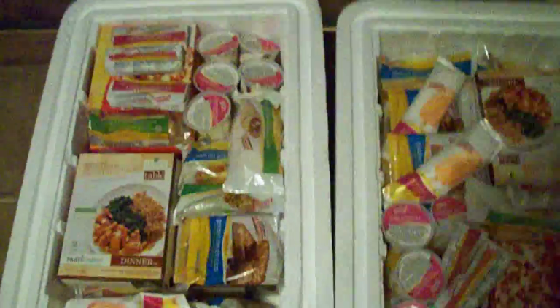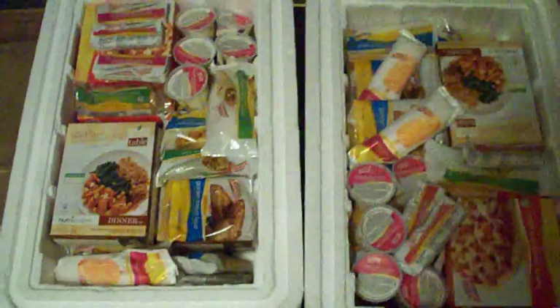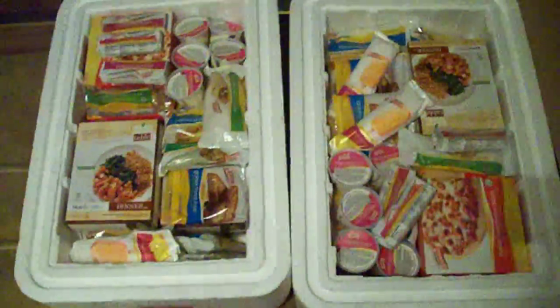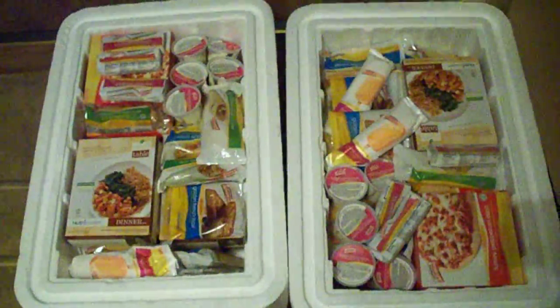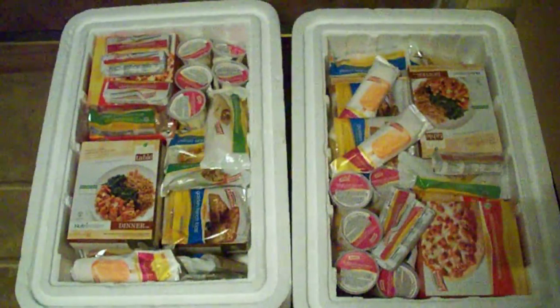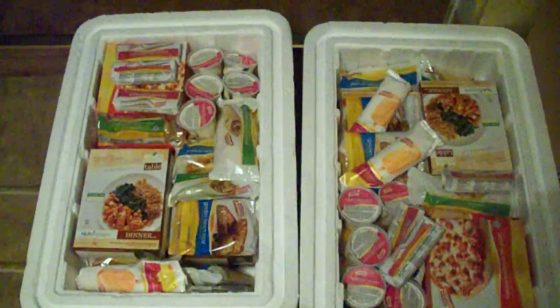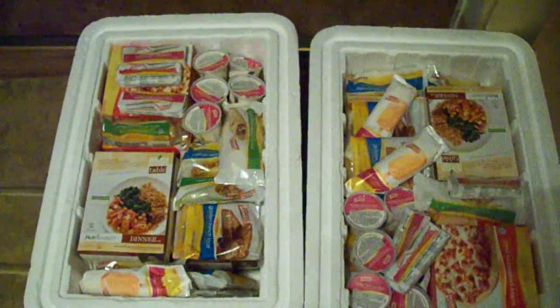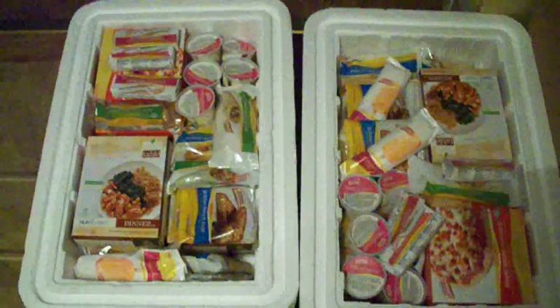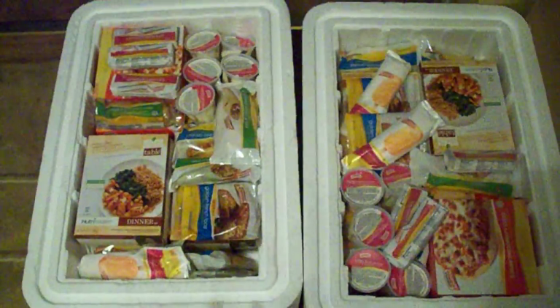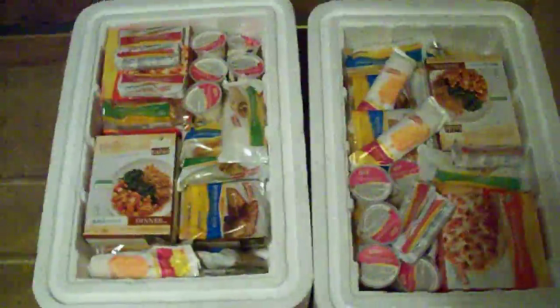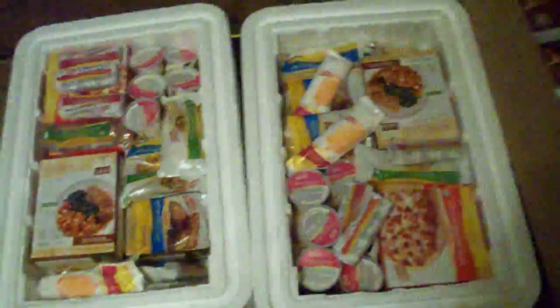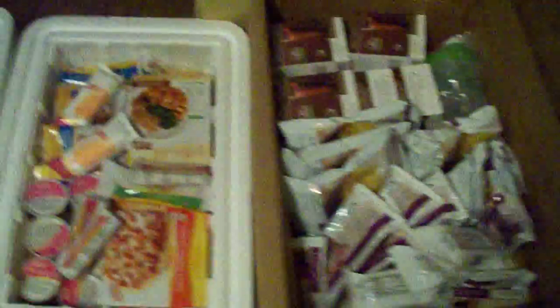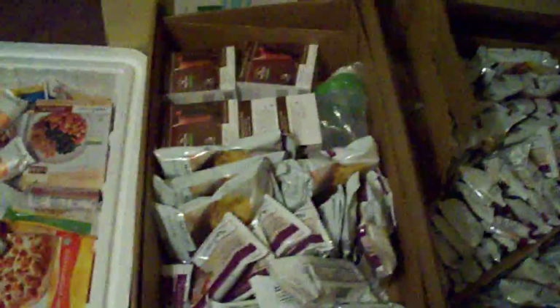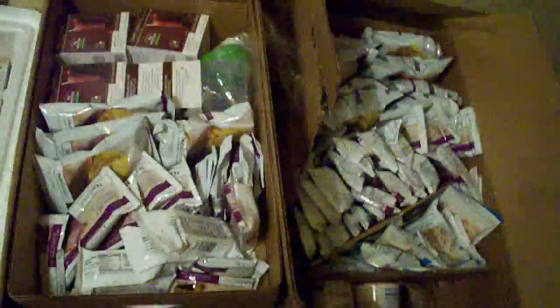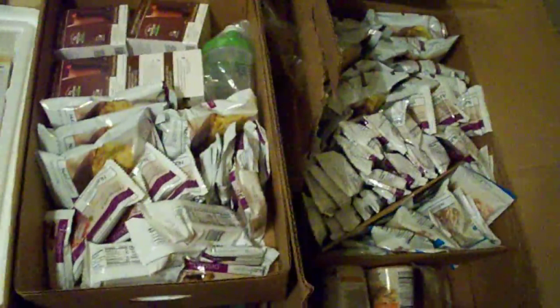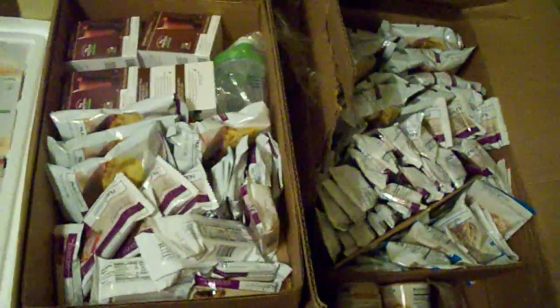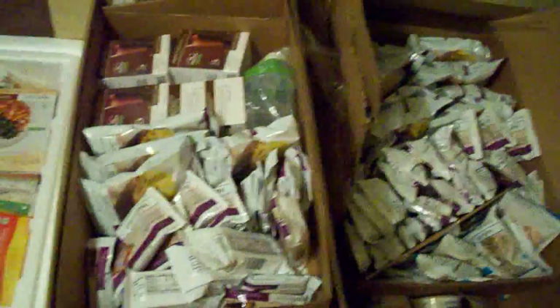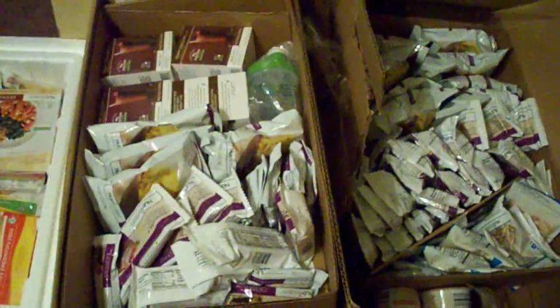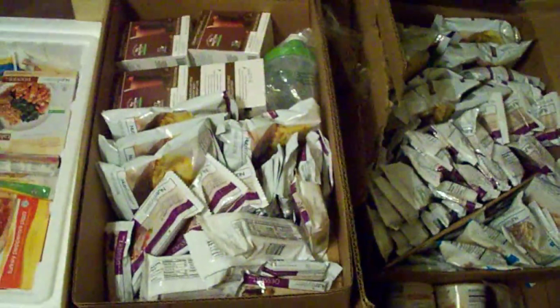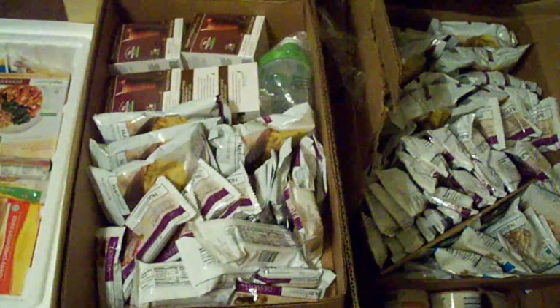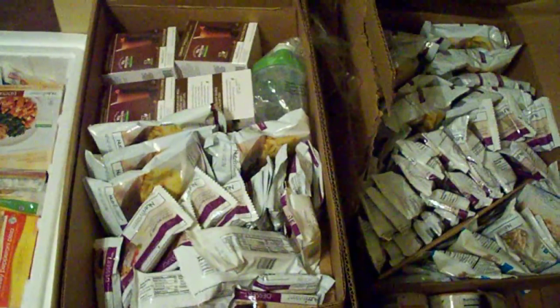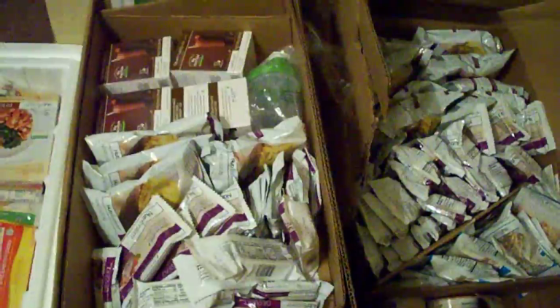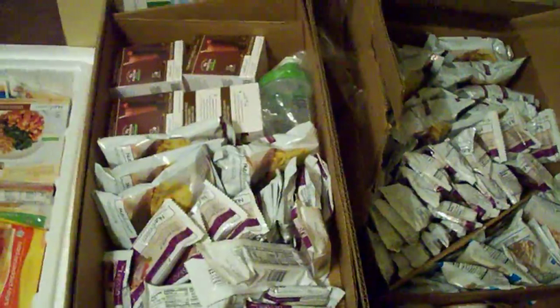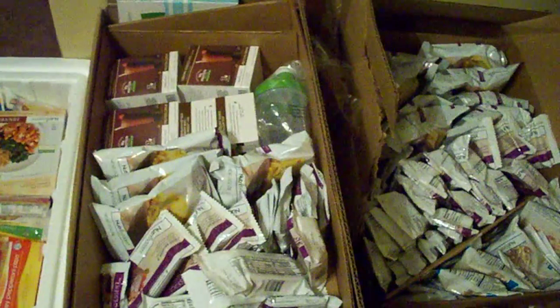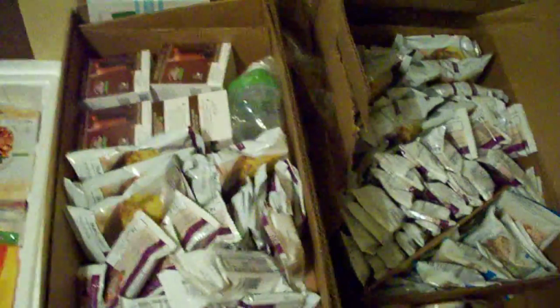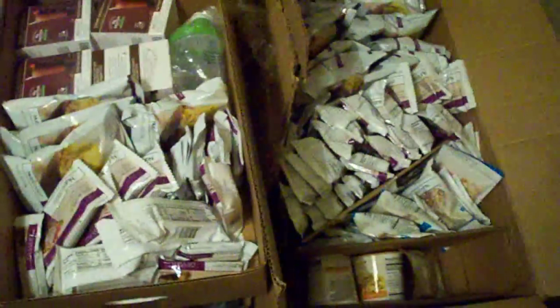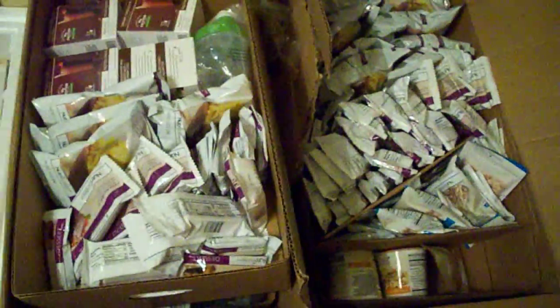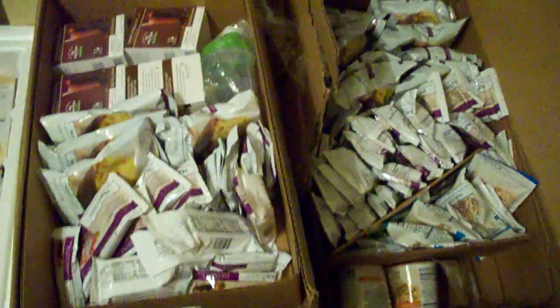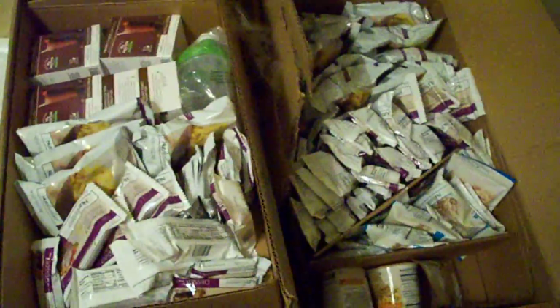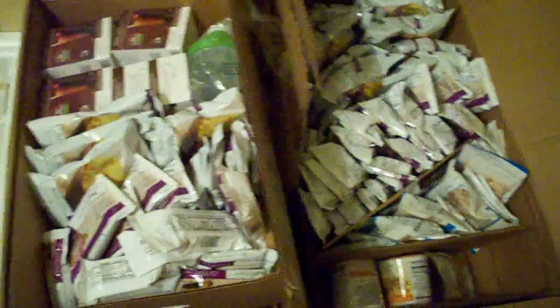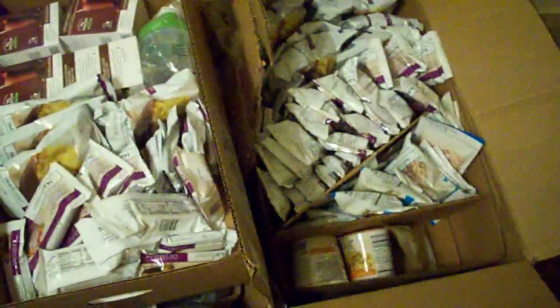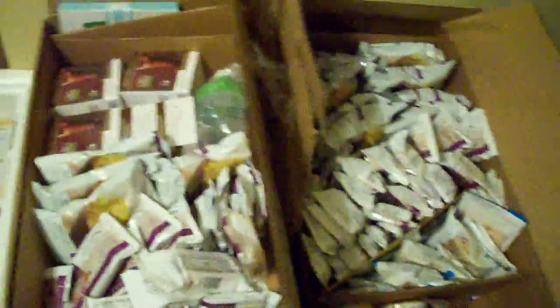These are our frozen boxes that came in of all of our frozen foods and desserts, and then this over here, there's three layers in each box, and there's our dry foods, protein shakes, soups, and things like that, and more desserts.